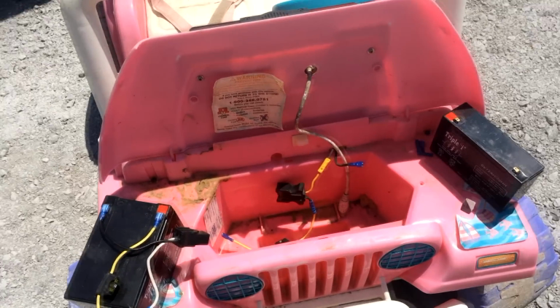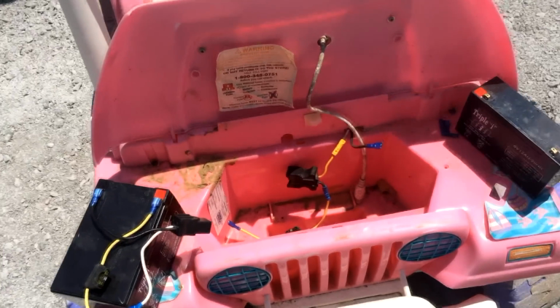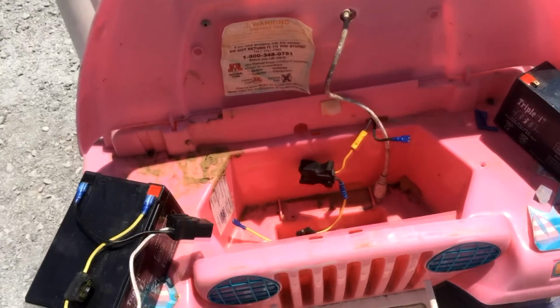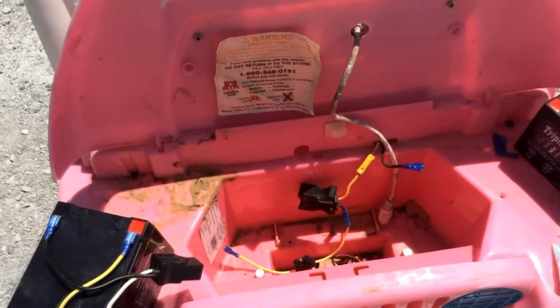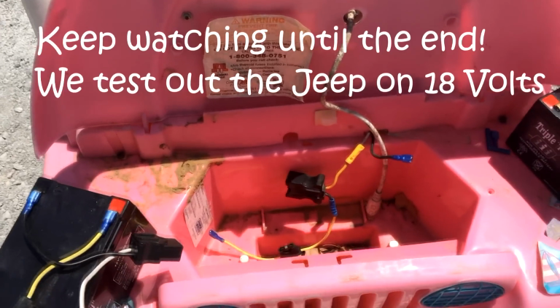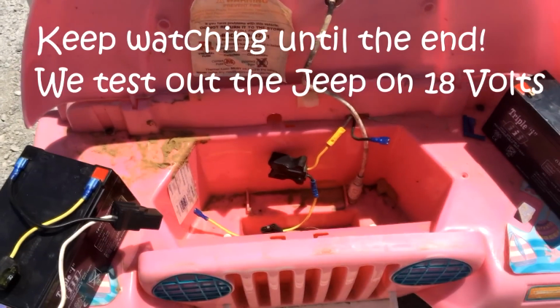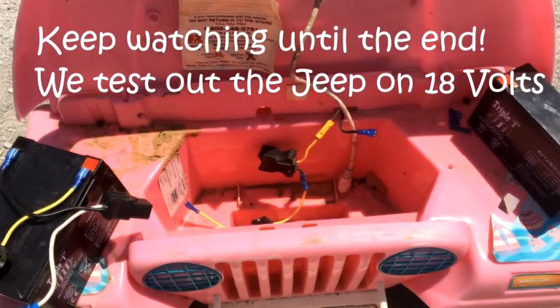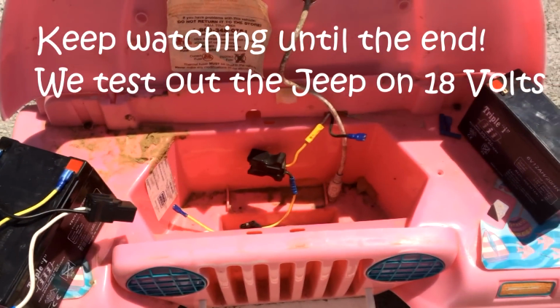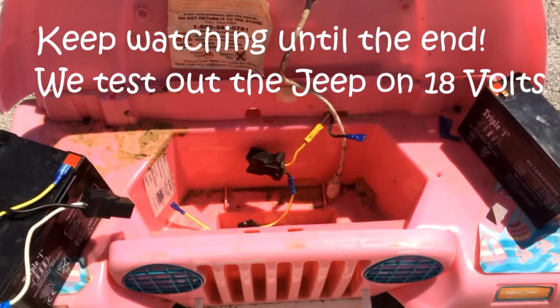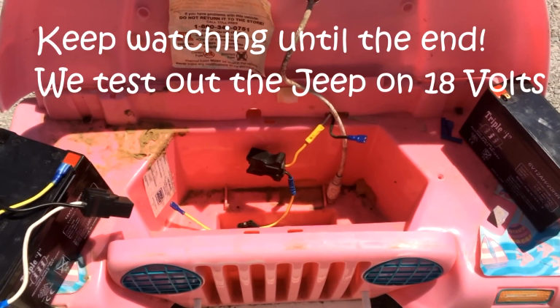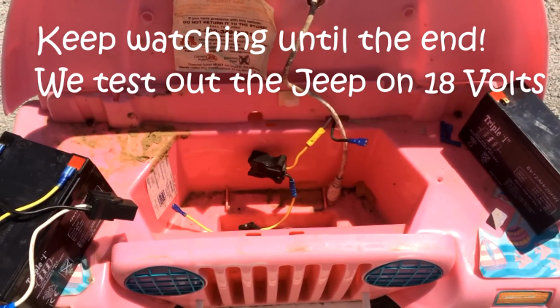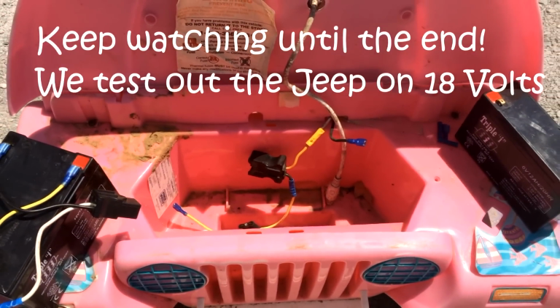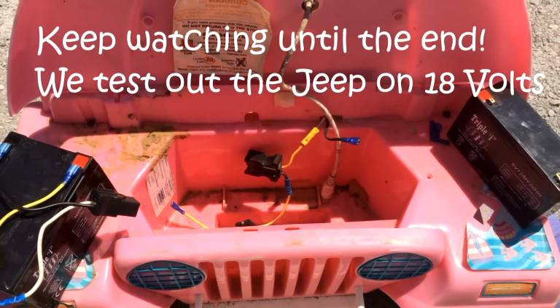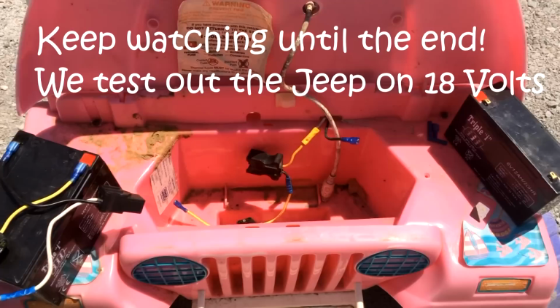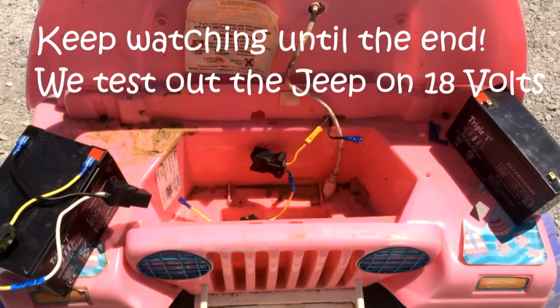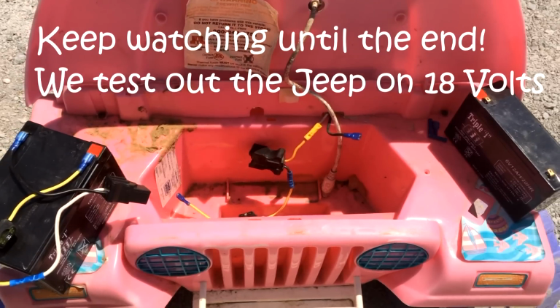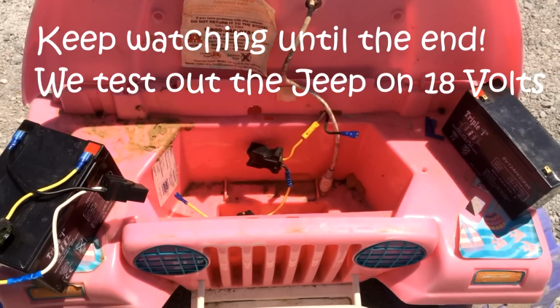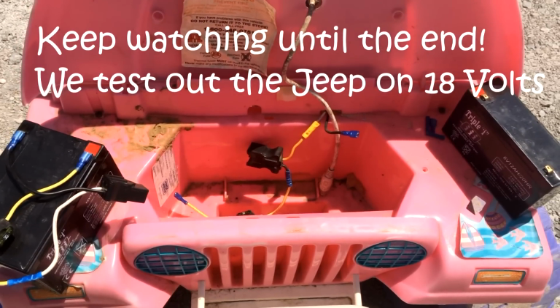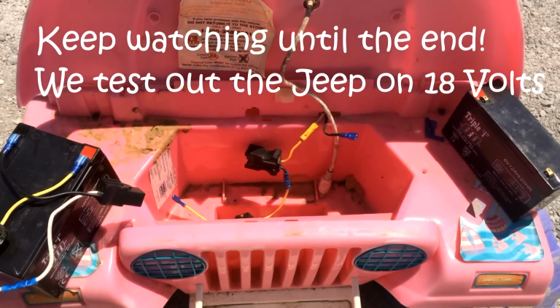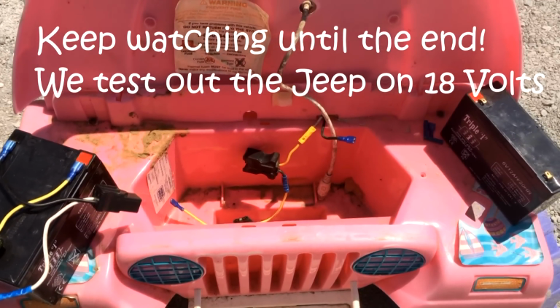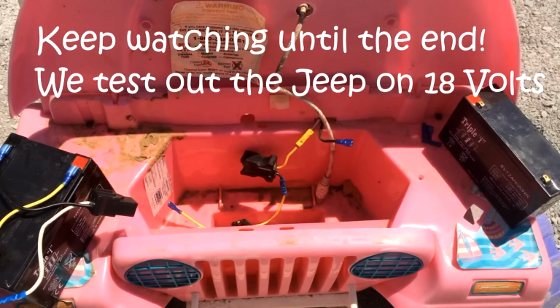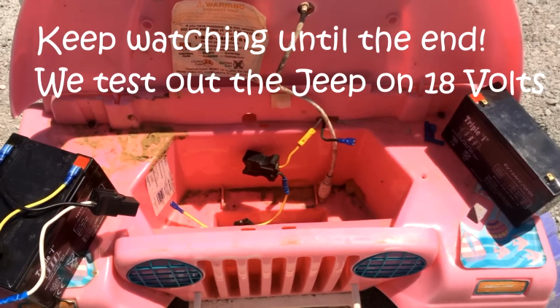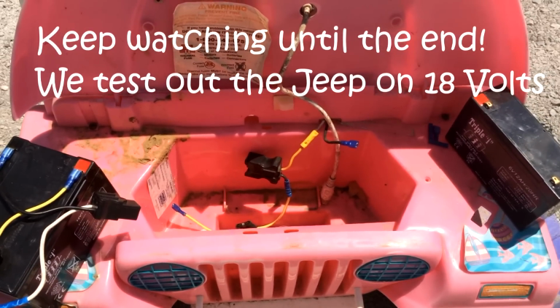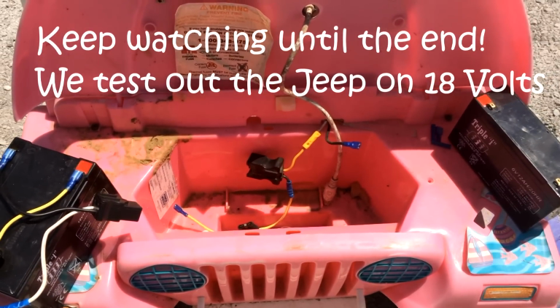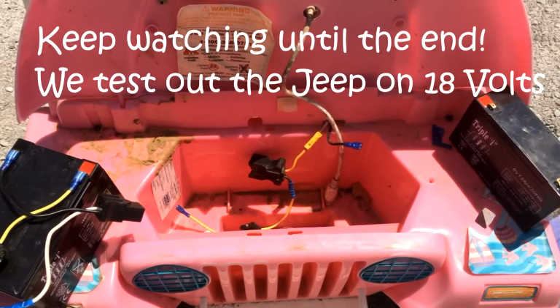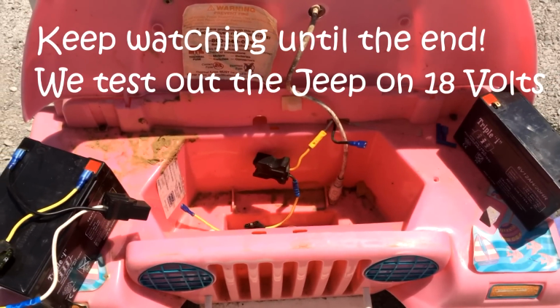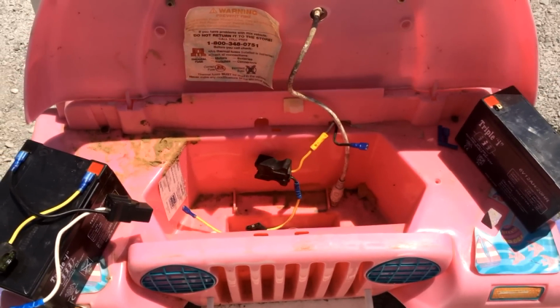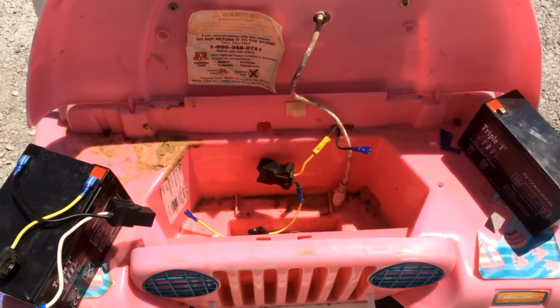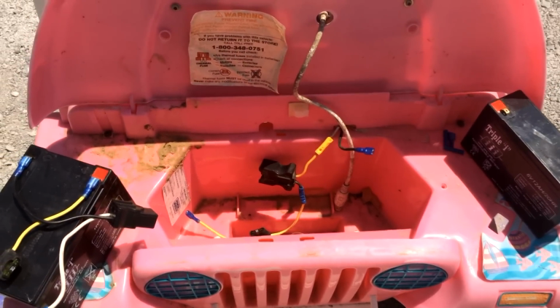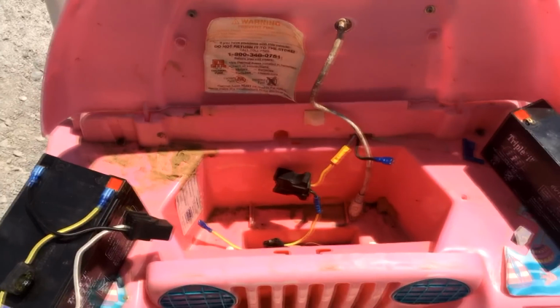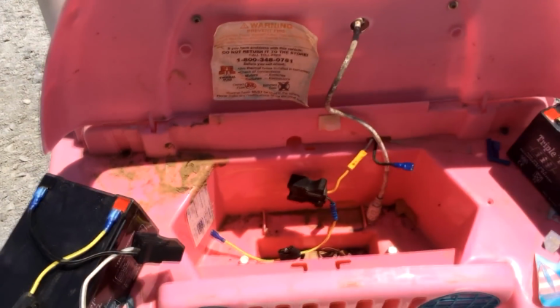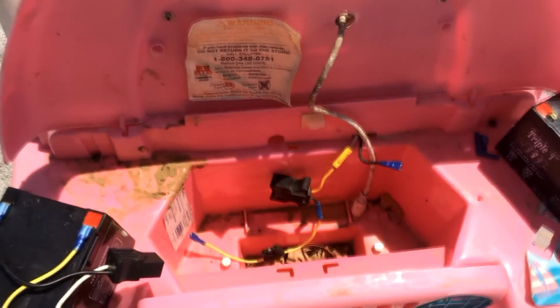This is a quick video on how to modify a 12-volt Power Wheels Barbie Jeep to 18 volts. It should really only take you about 10 minutes or less — I probably did this in about five minutes, but I've done it before.